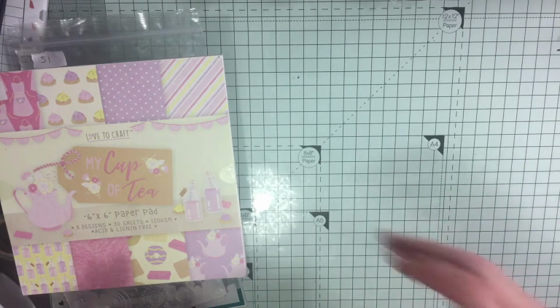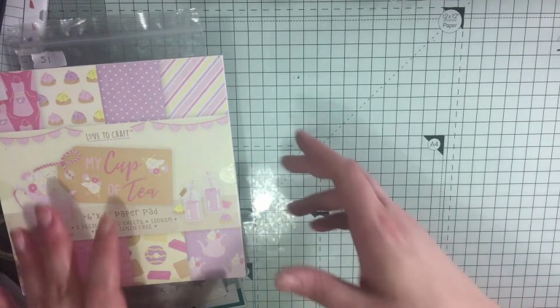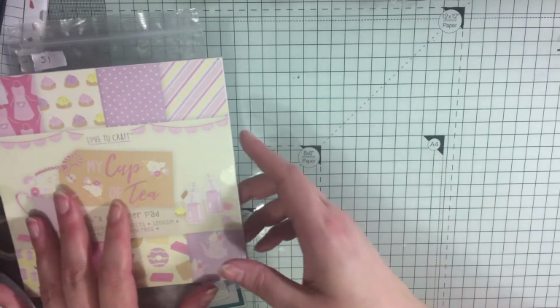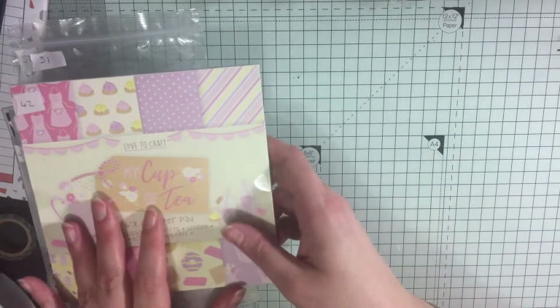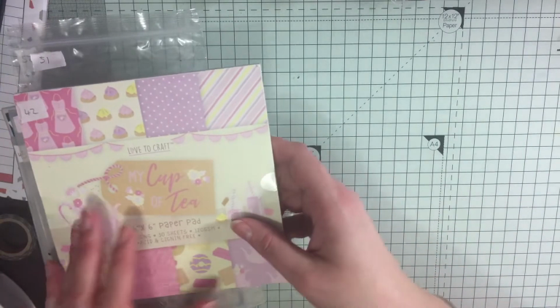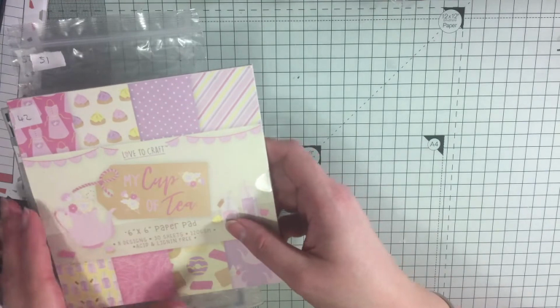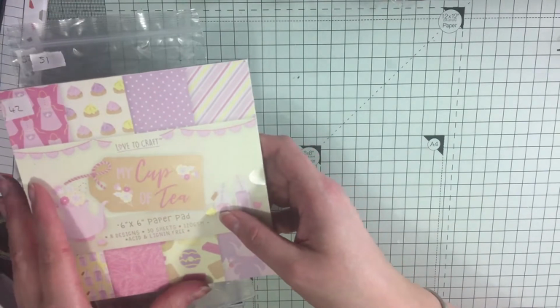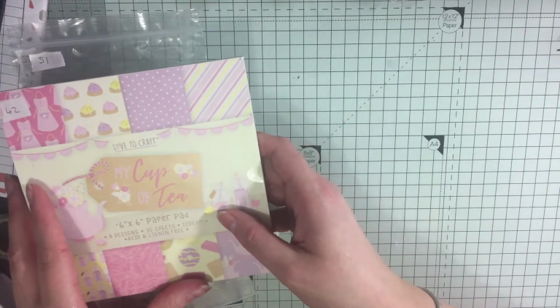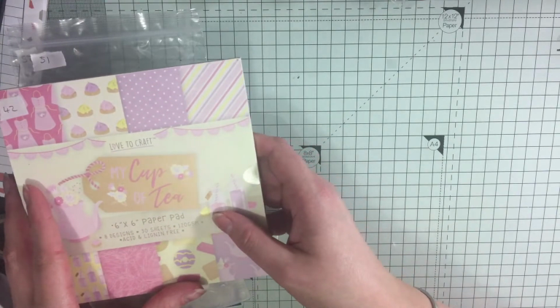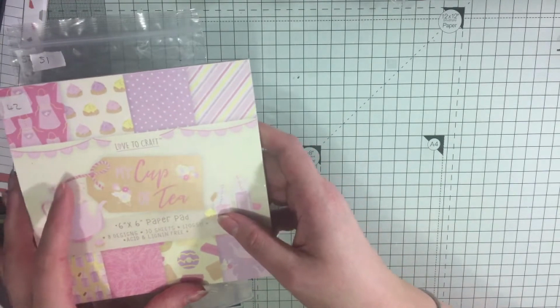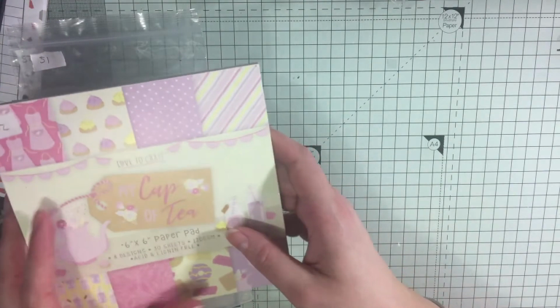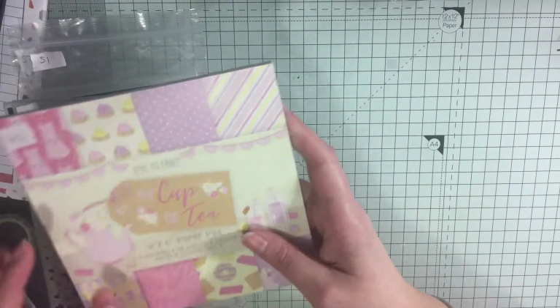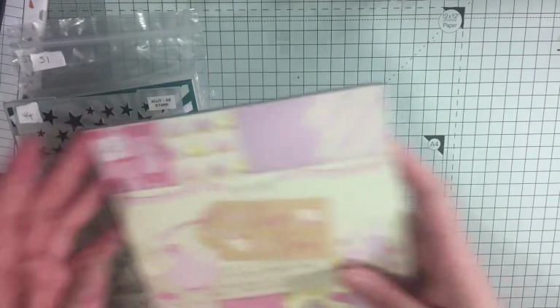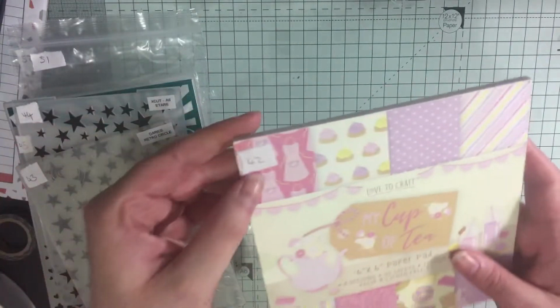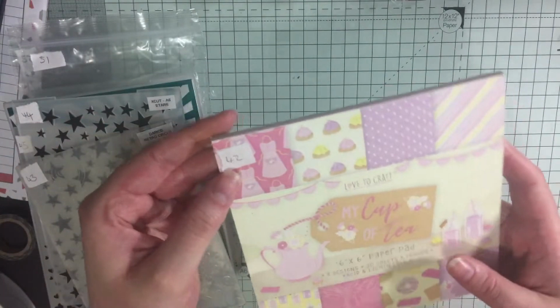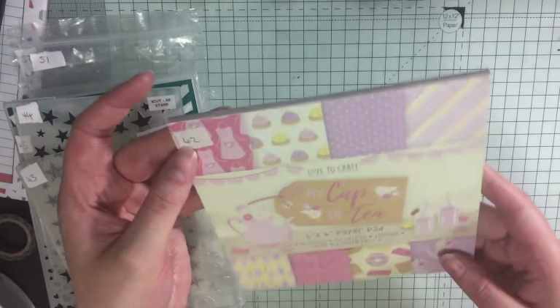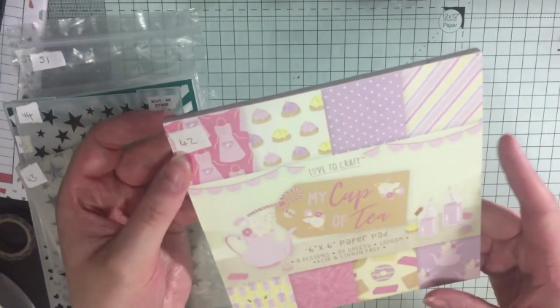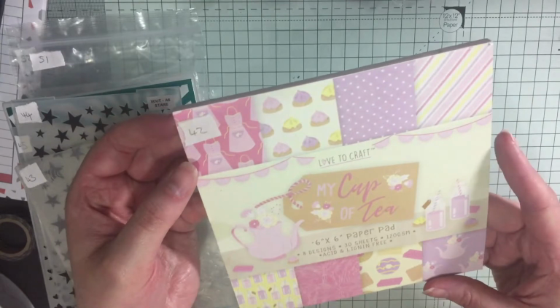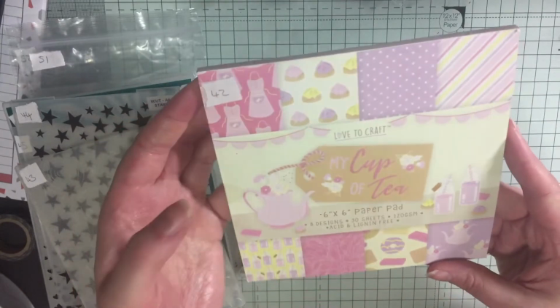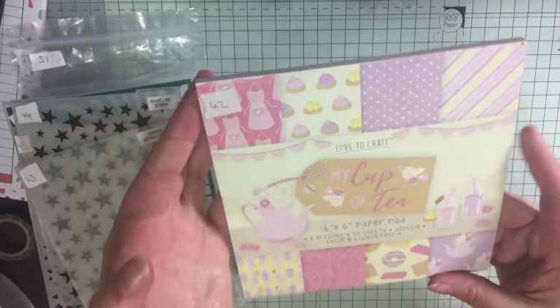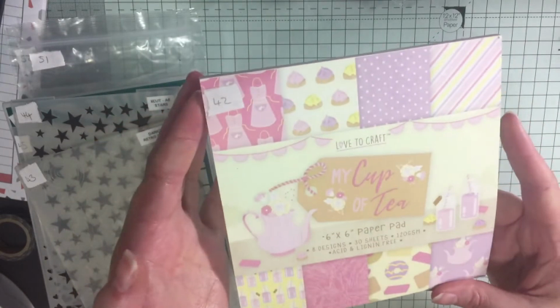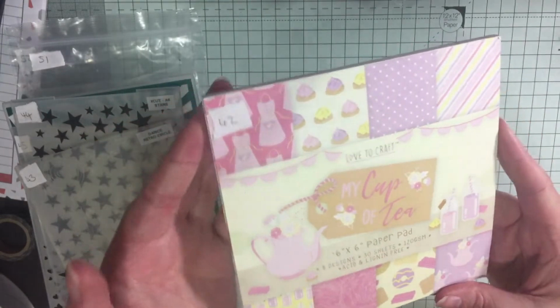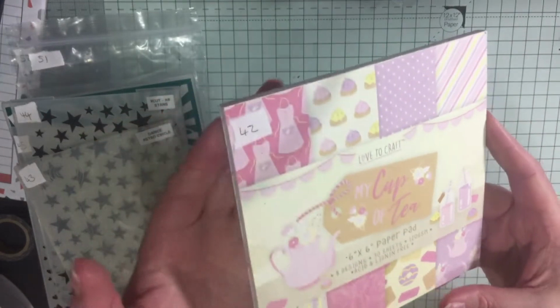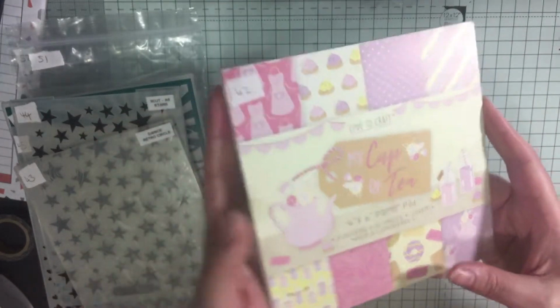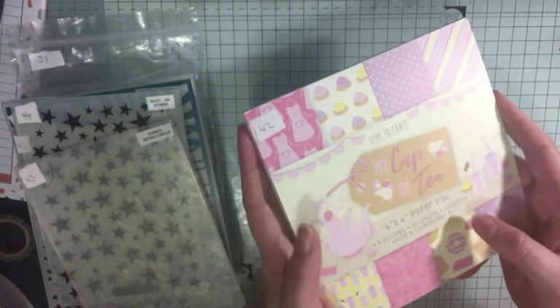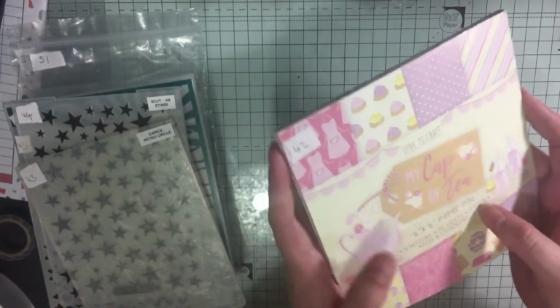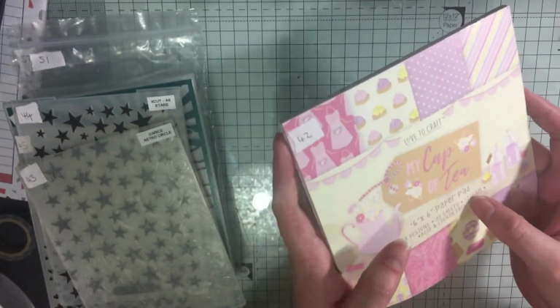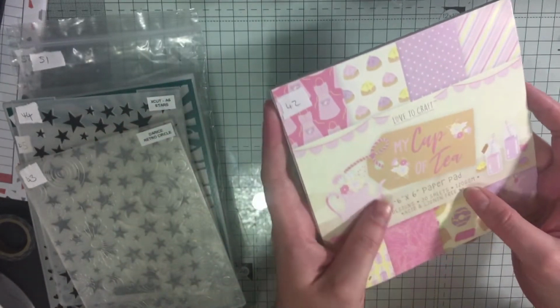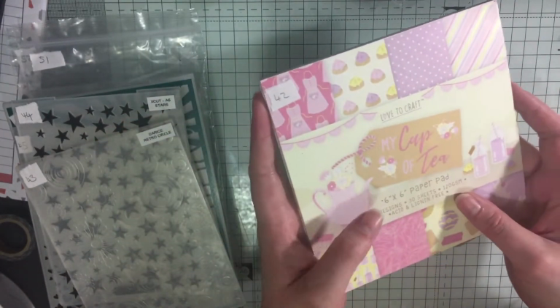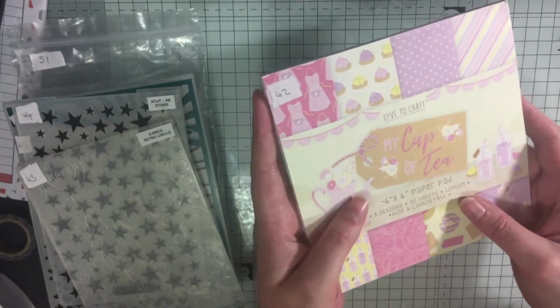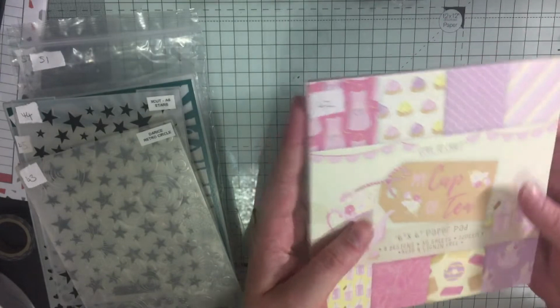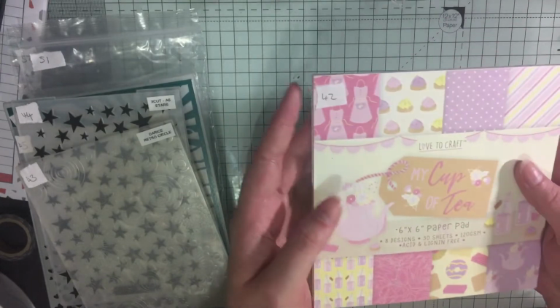This is part two of my additional destash. Same as last time, I've got a number on each thing and I'm going to do one item for a pound or six for five pounds, so you get one free.